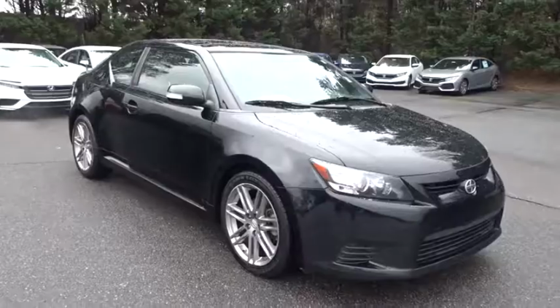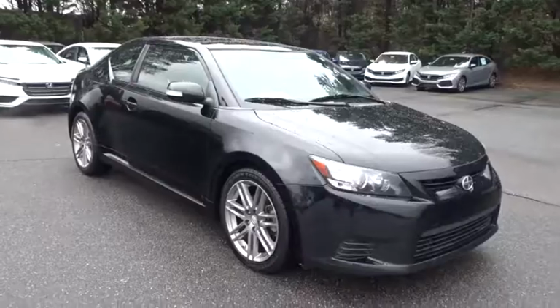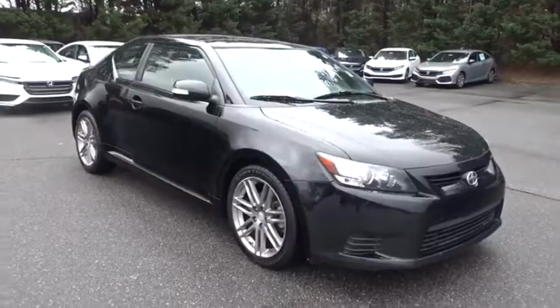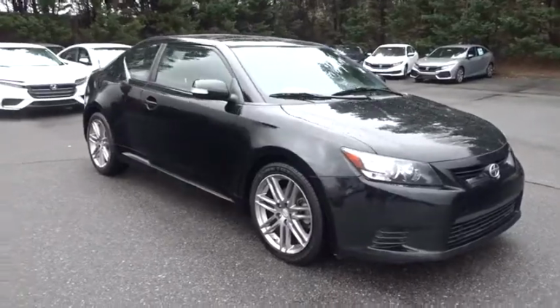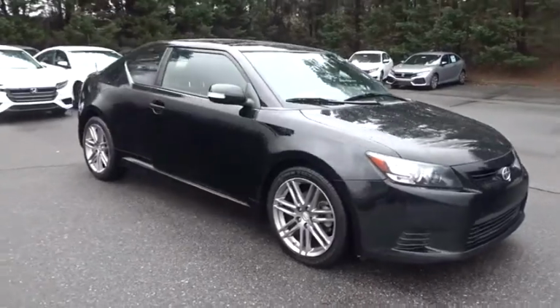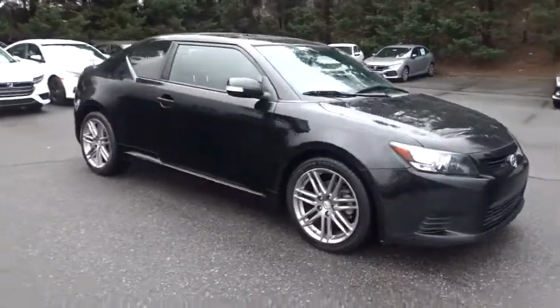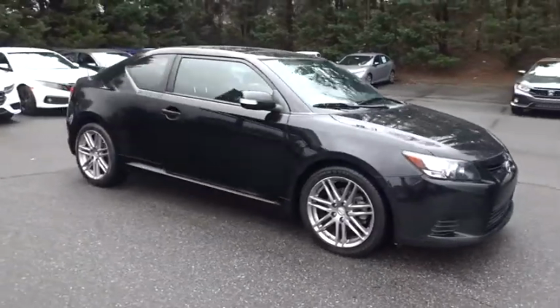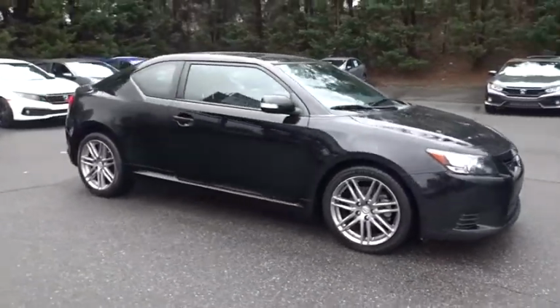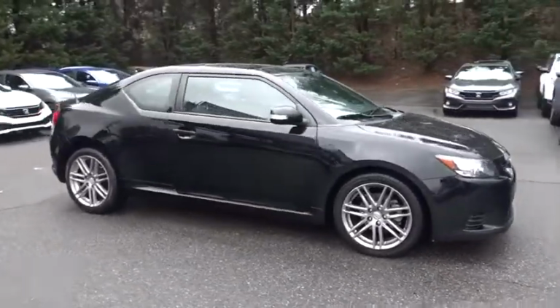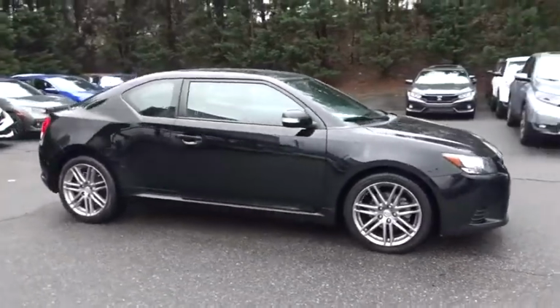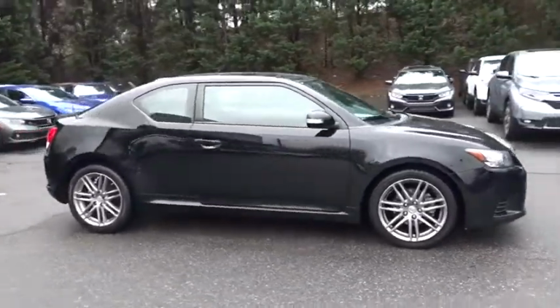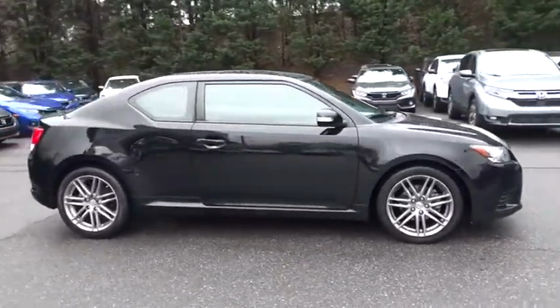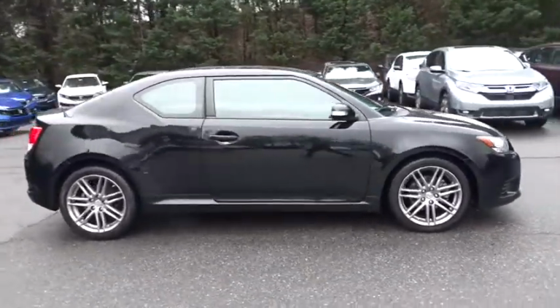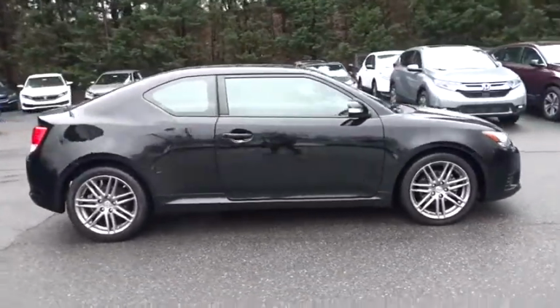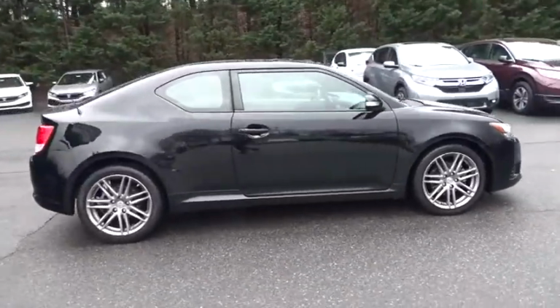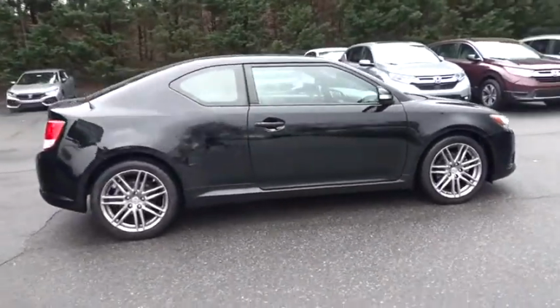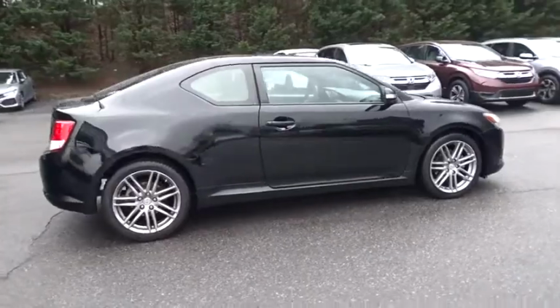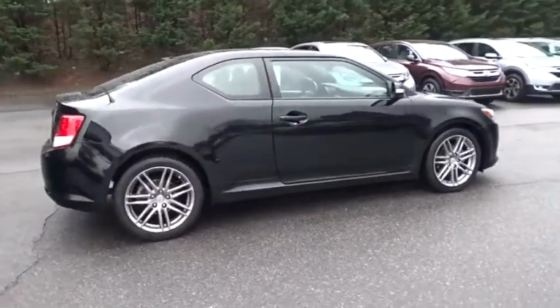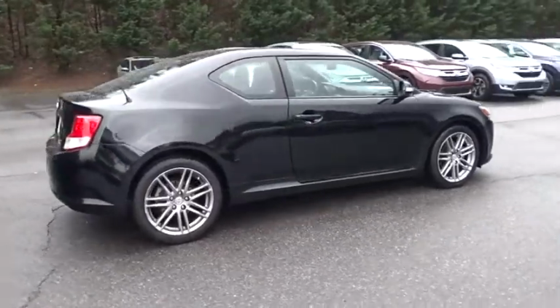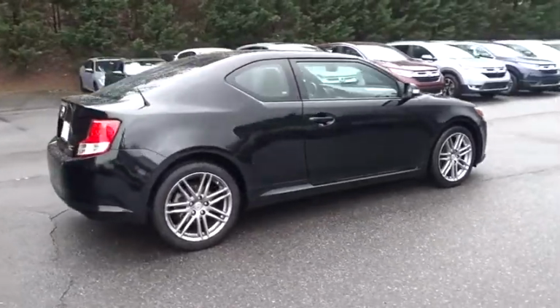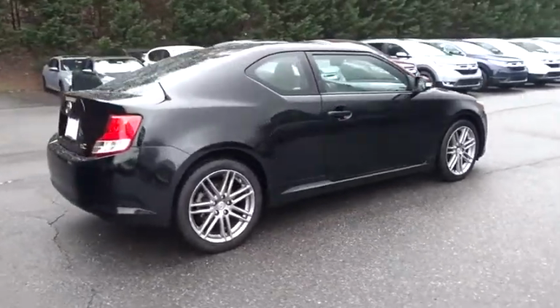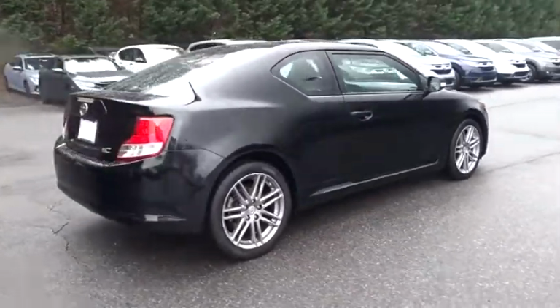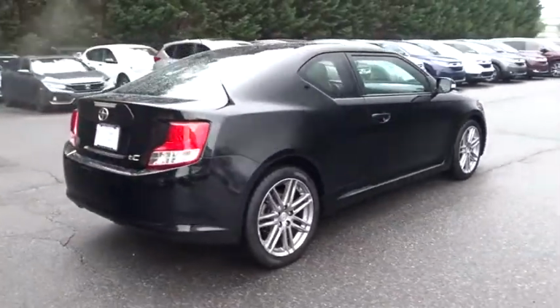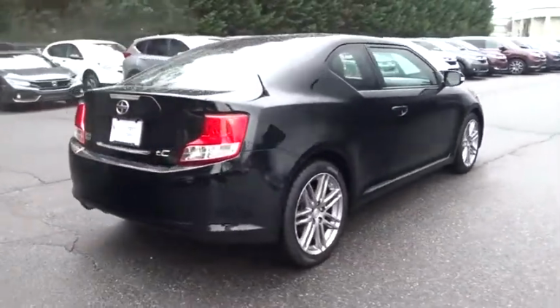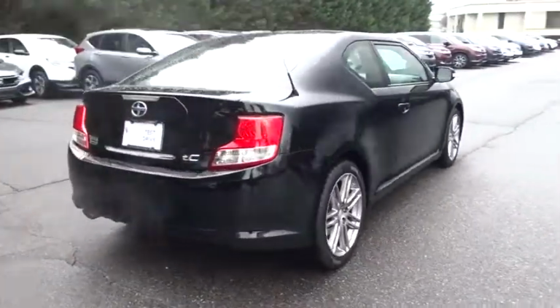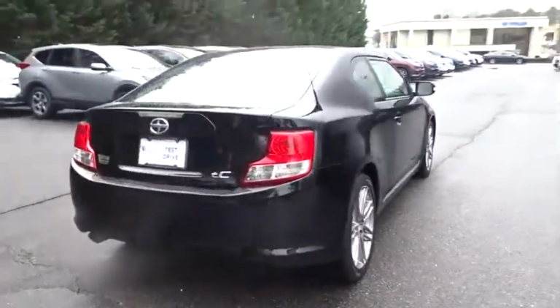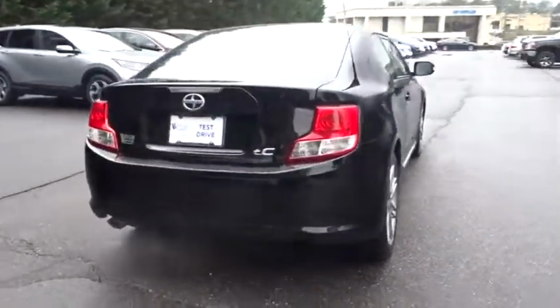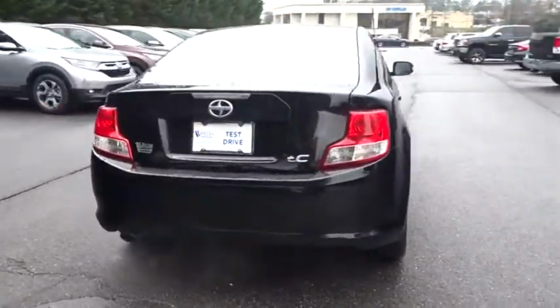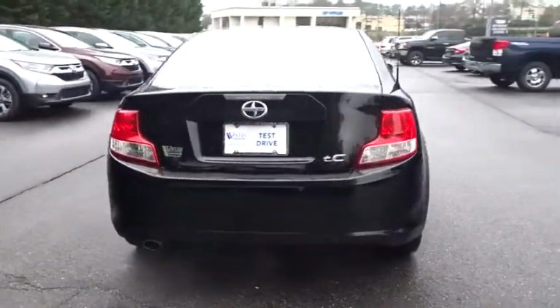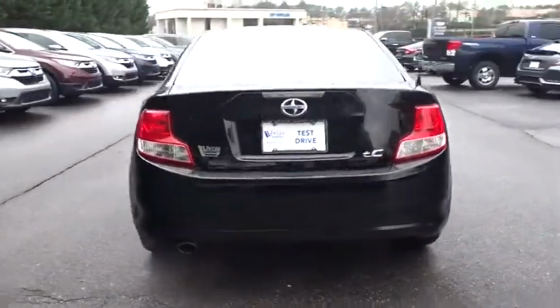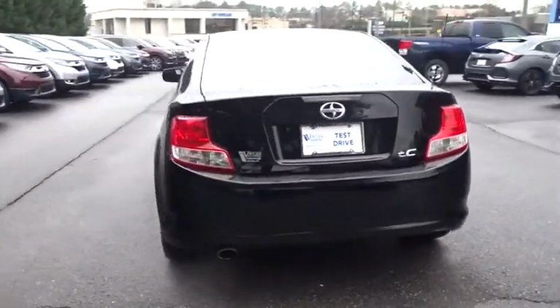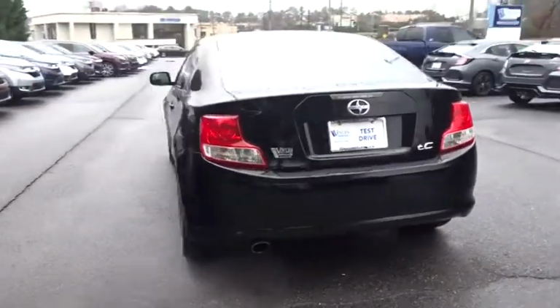A 2011 Scion TC. The Scion TC is powered by a spirited engine with a completely responsive handling system. Here are some of this vehicle's great options.